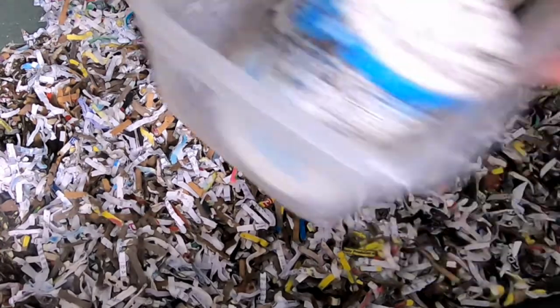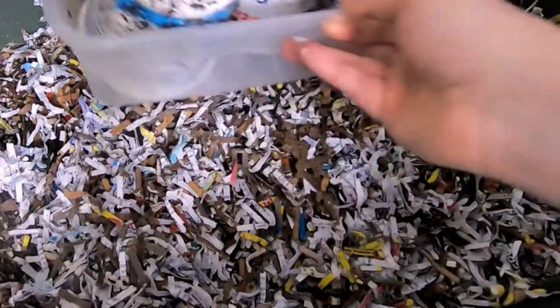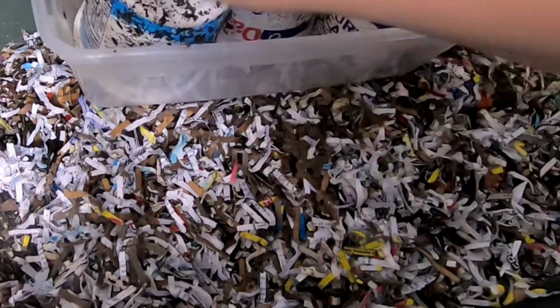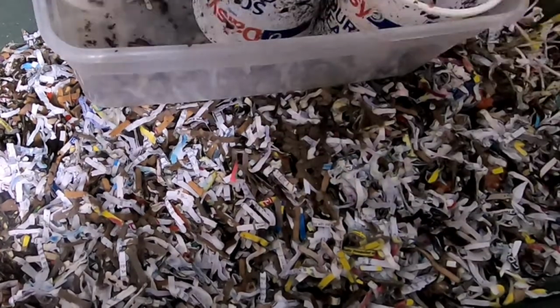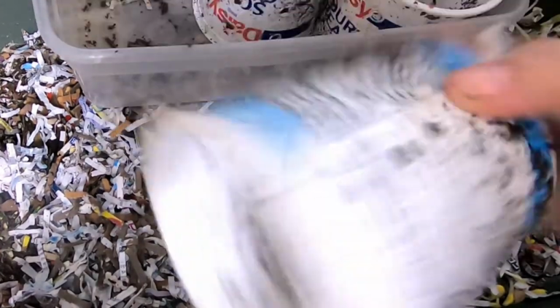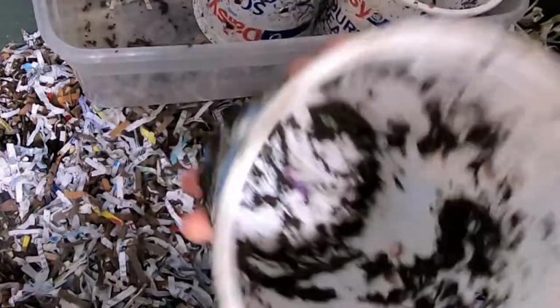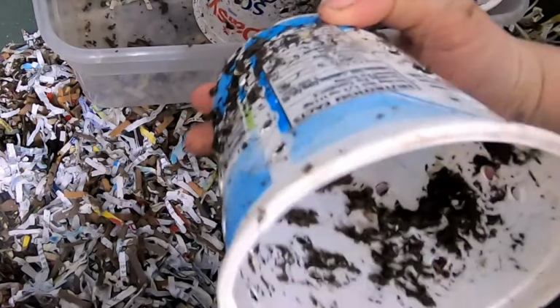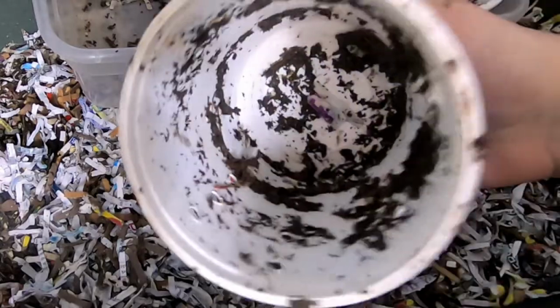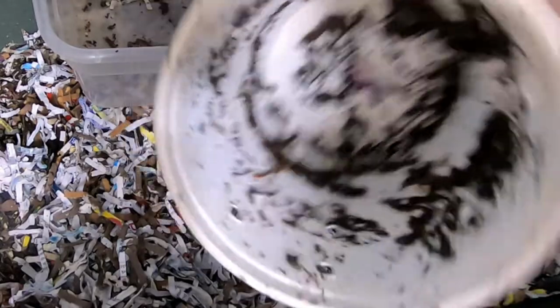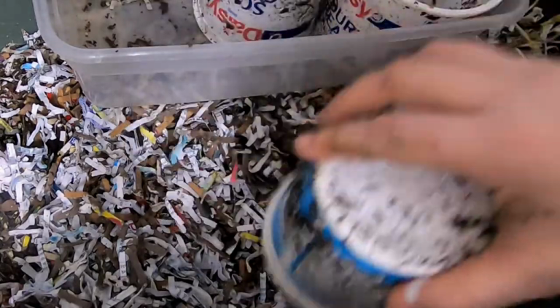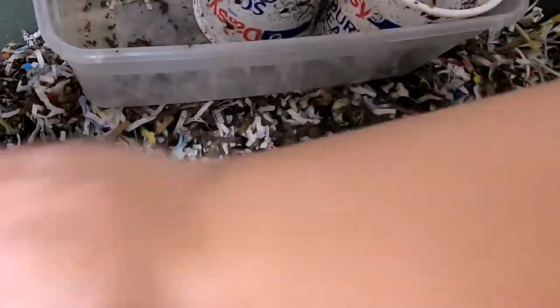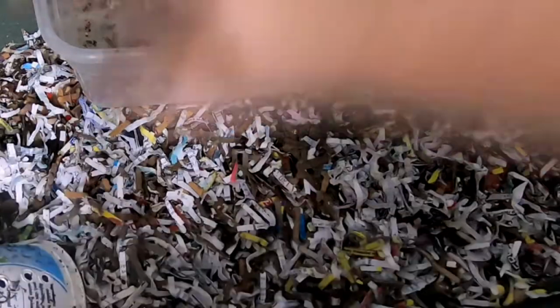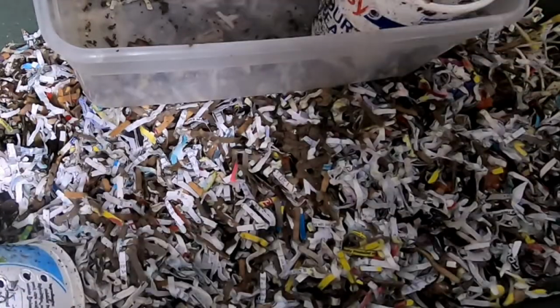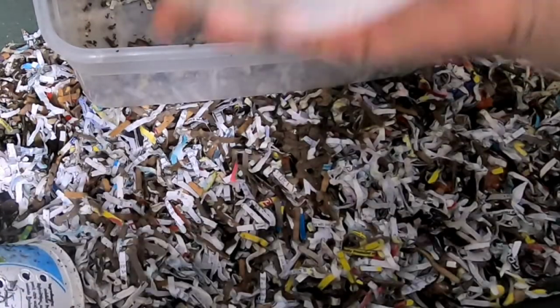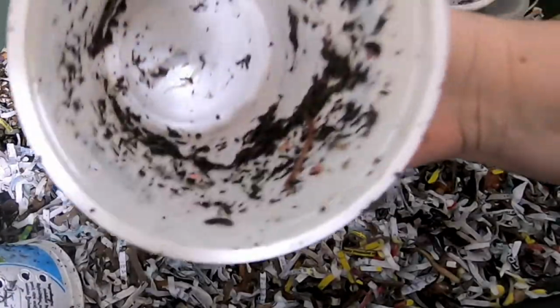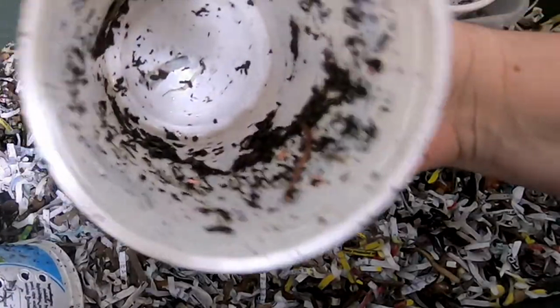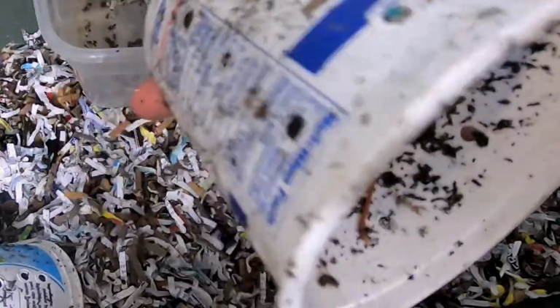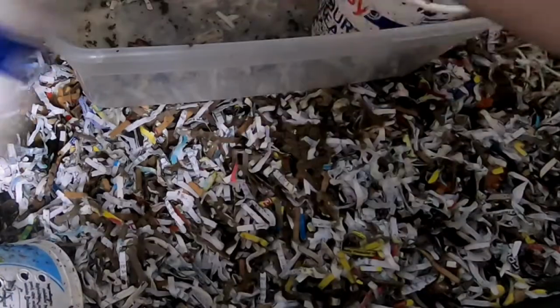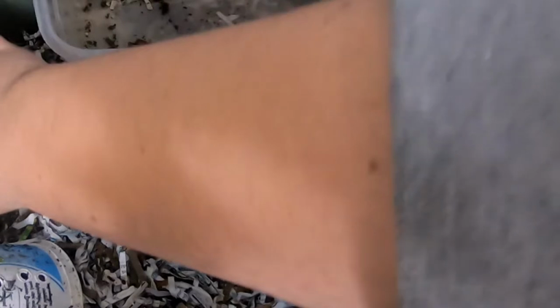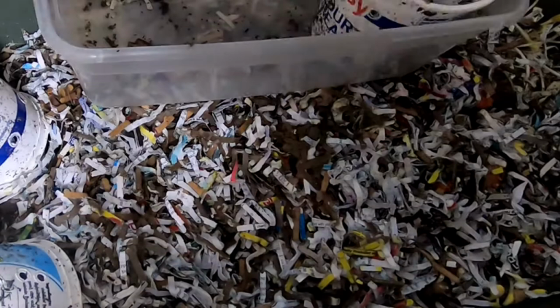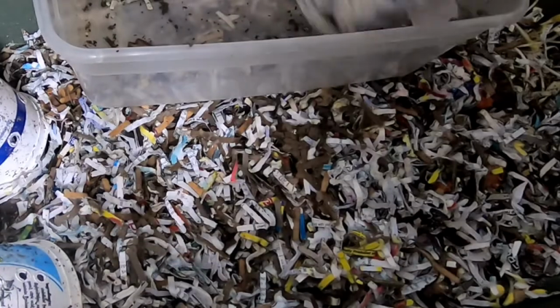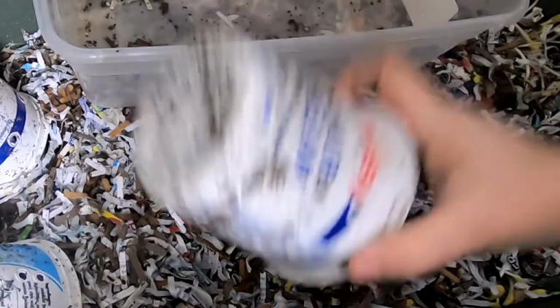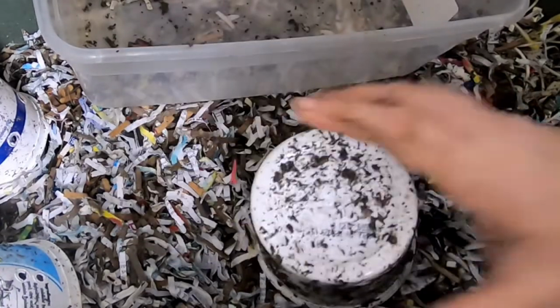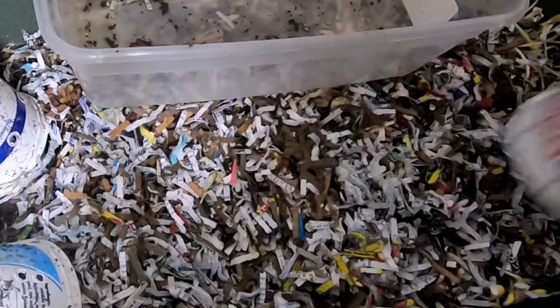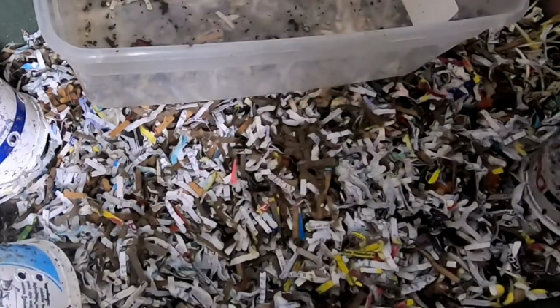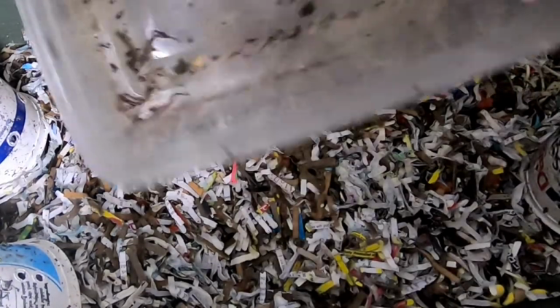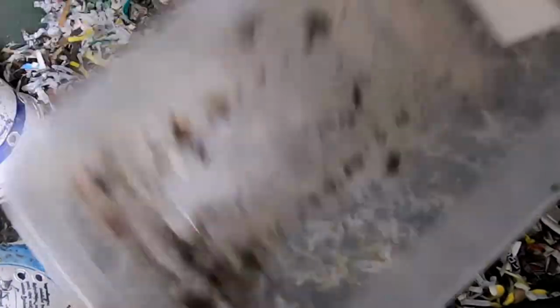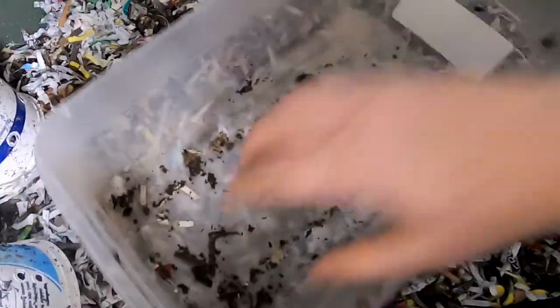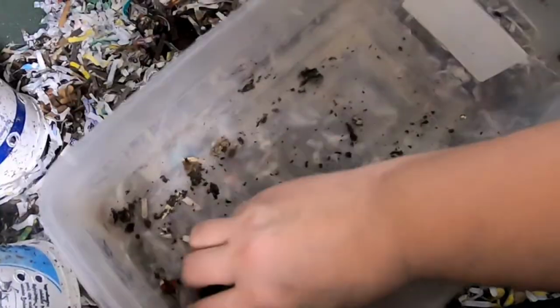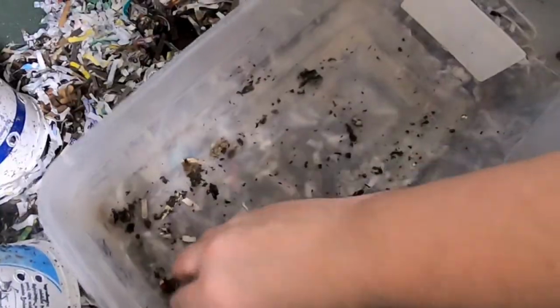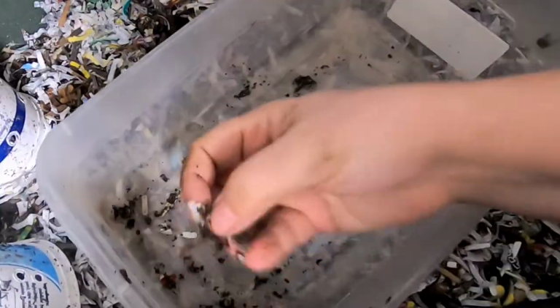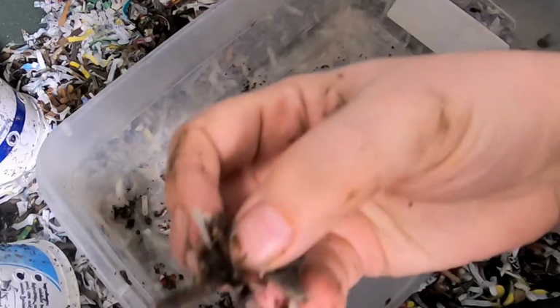I've been kind of letting these guys settle down and see if I can encourage them to come out on their own. There's a few more.